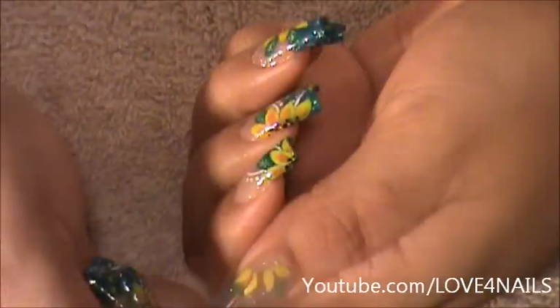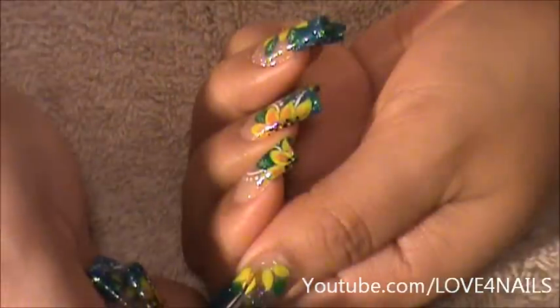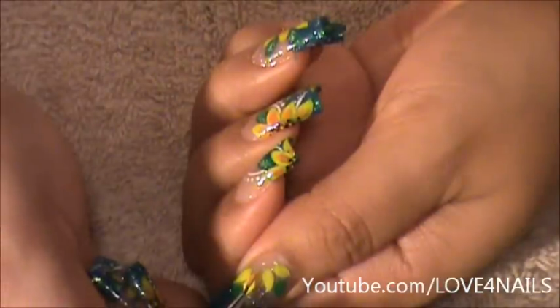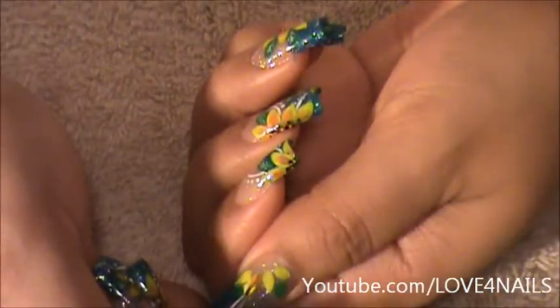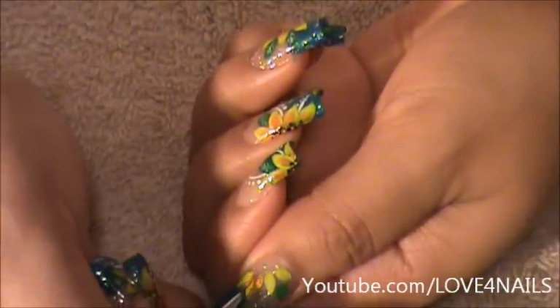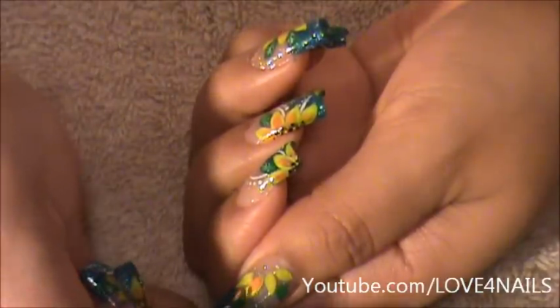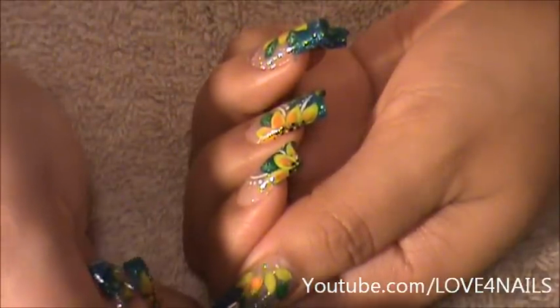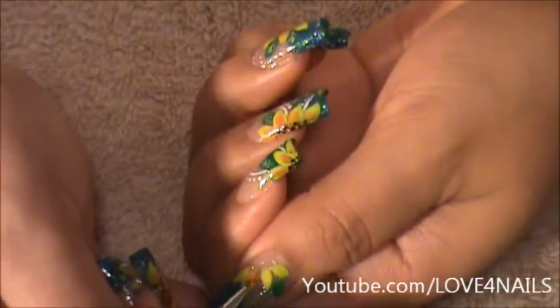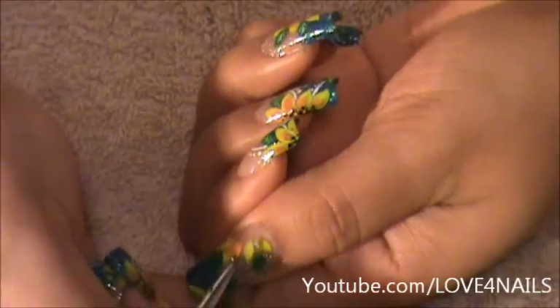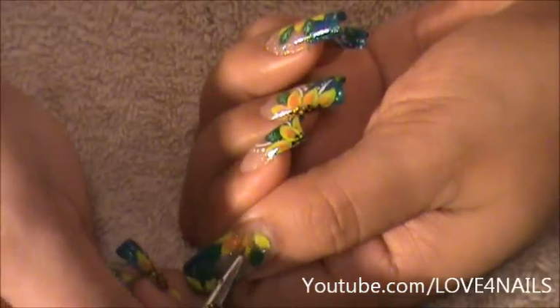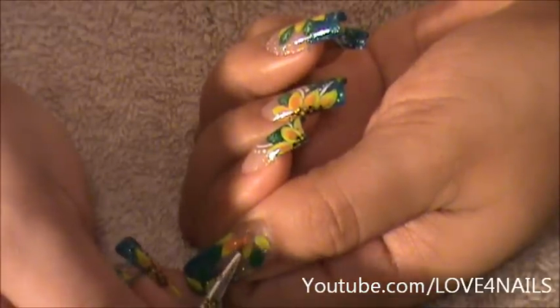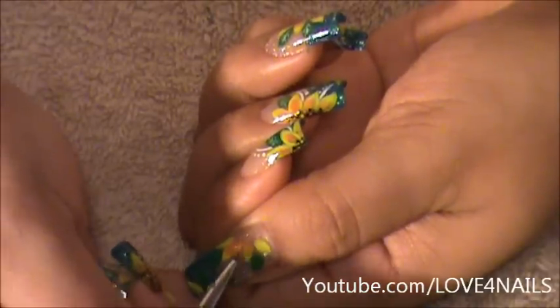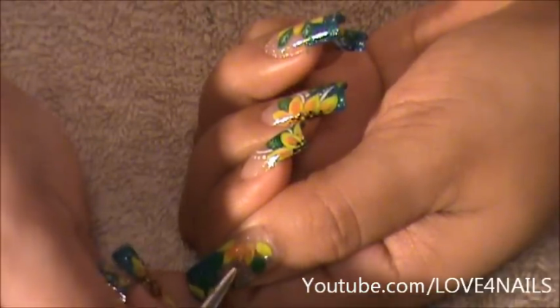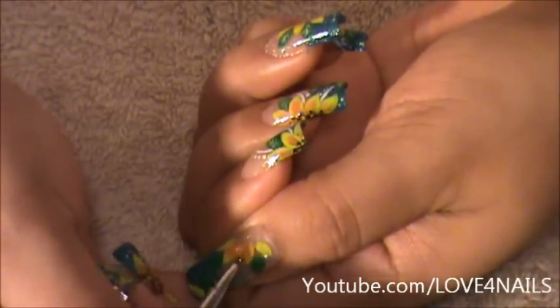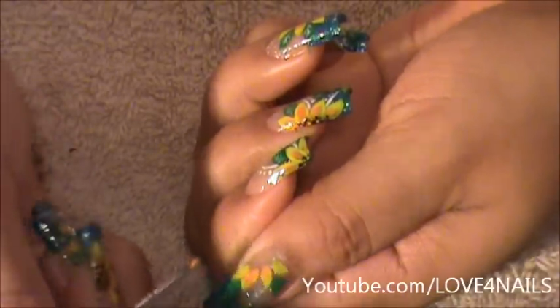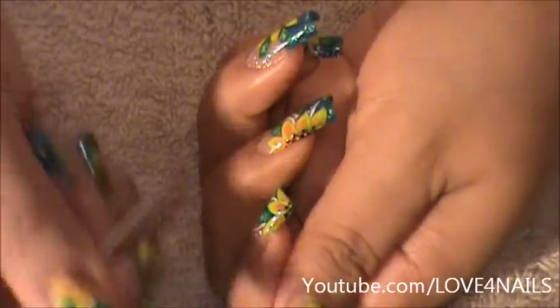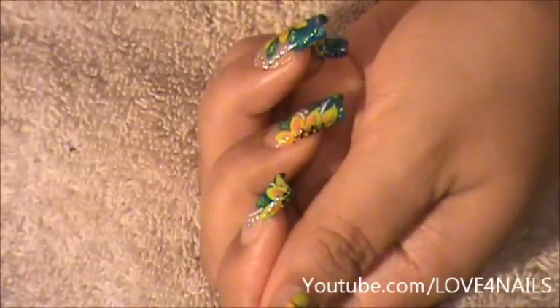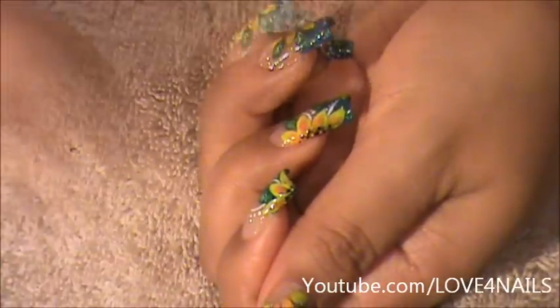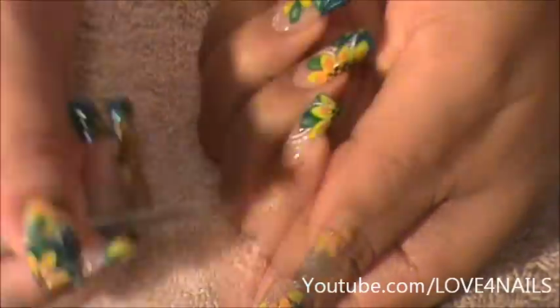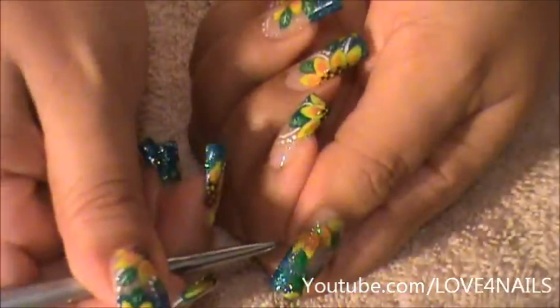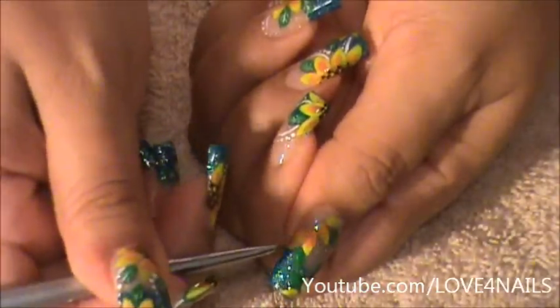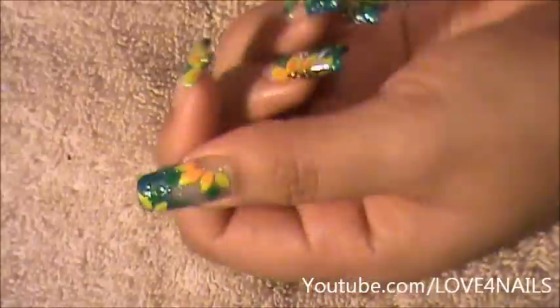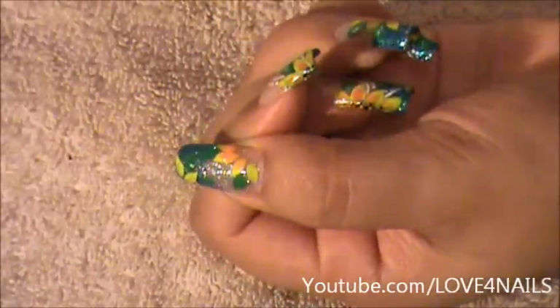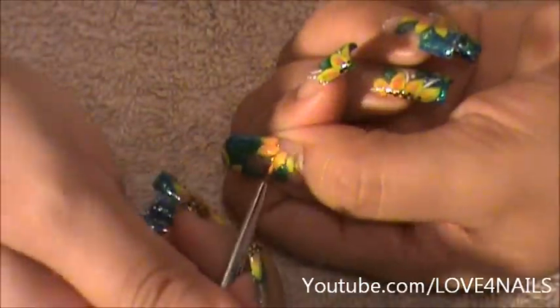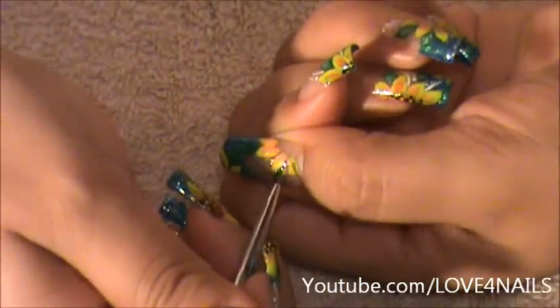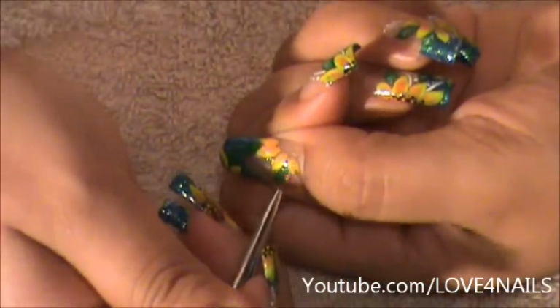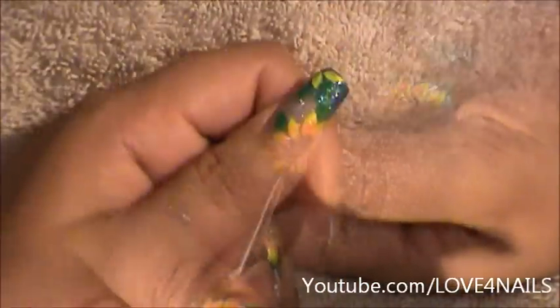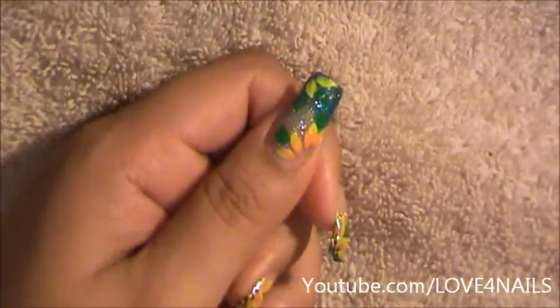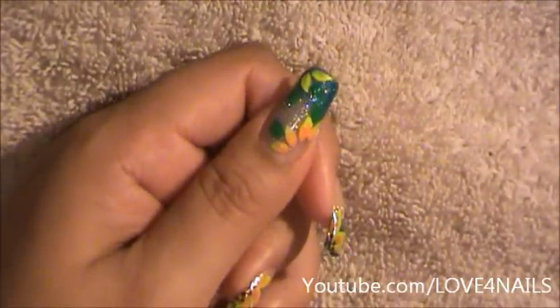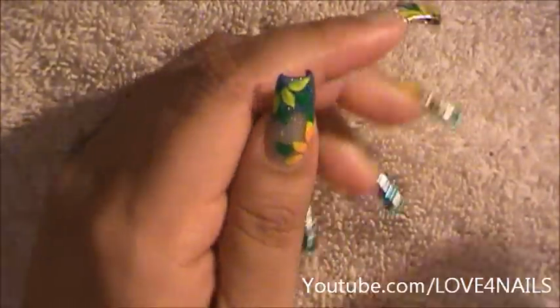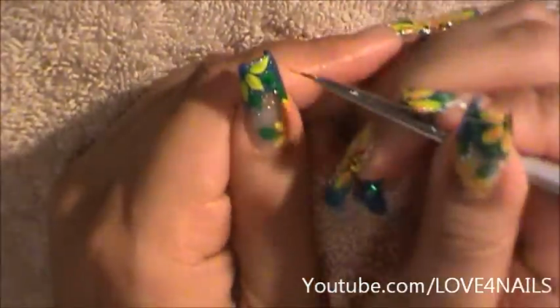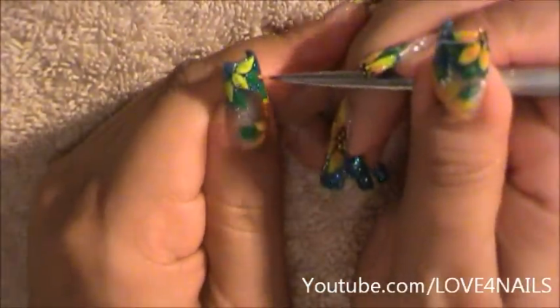I'm going in with some orange and I'm just going to very lightly paint the very bottom part of the petals. I'm going to do the same exact thing to the top ones.